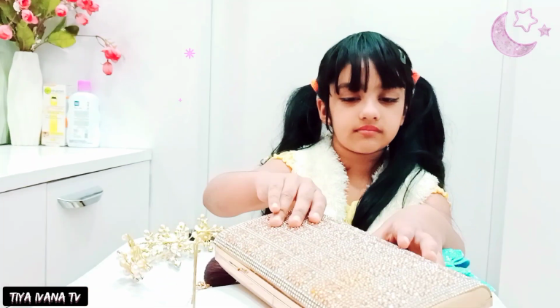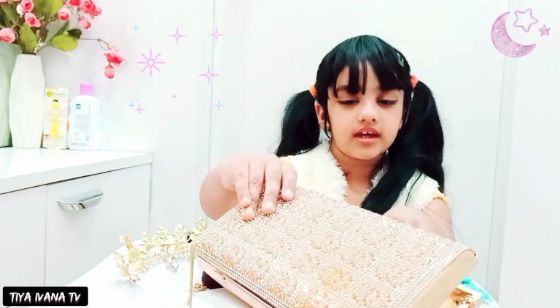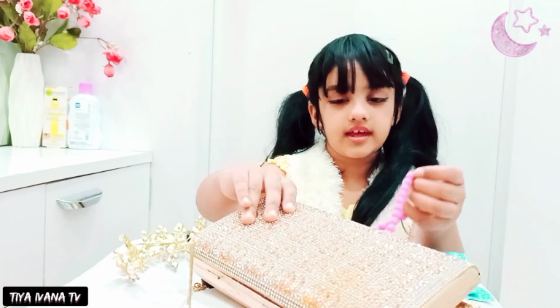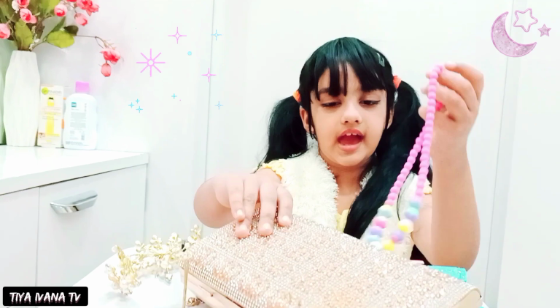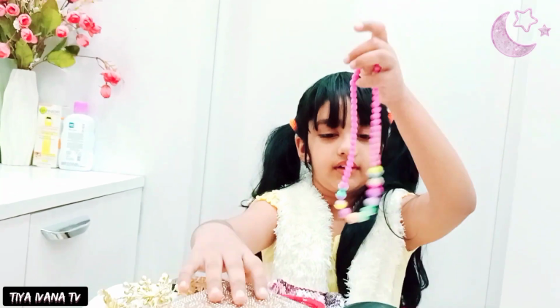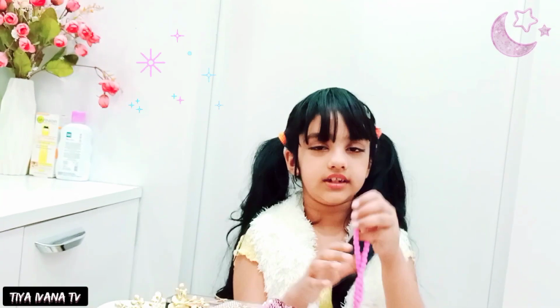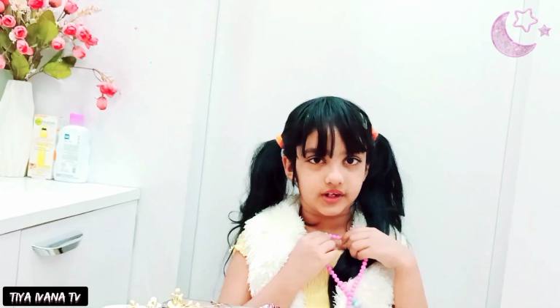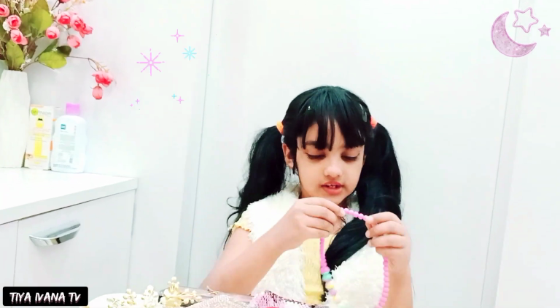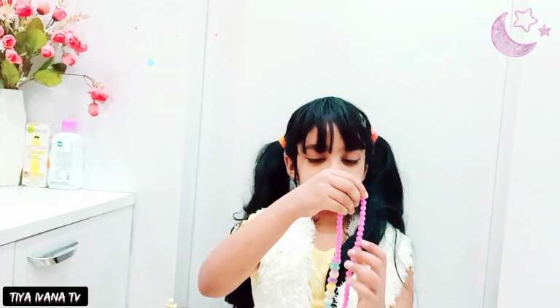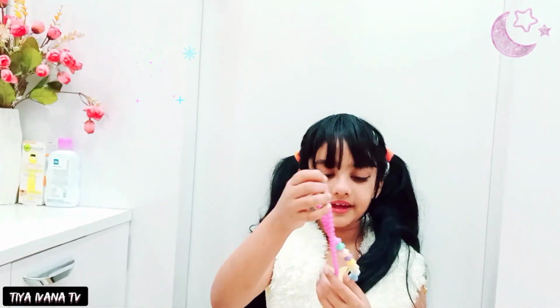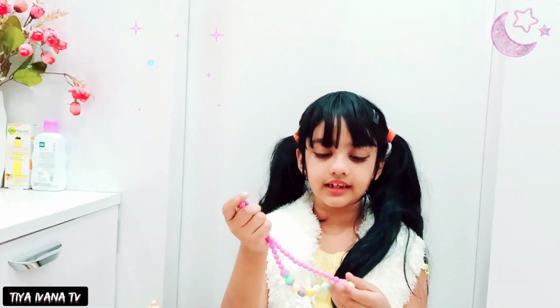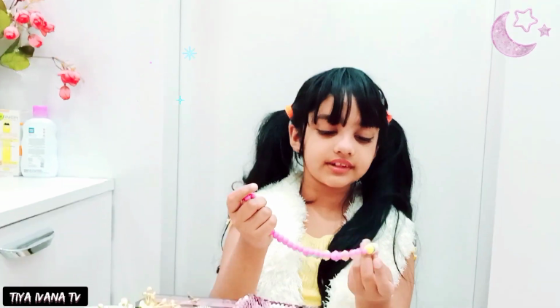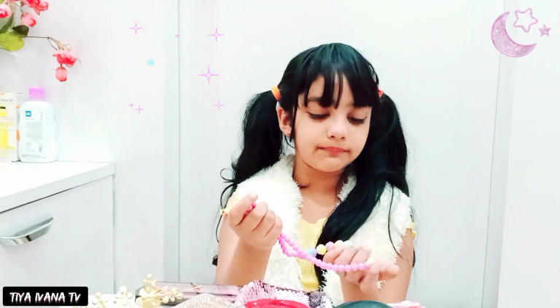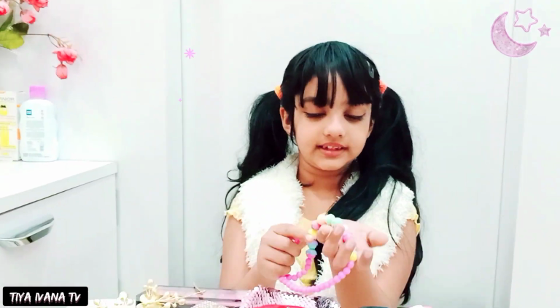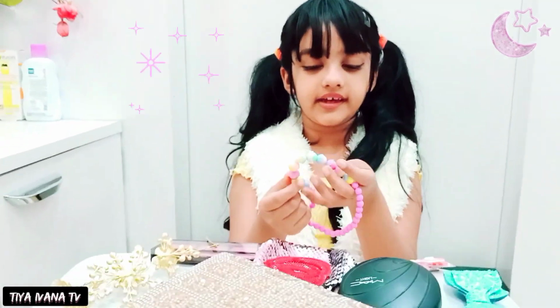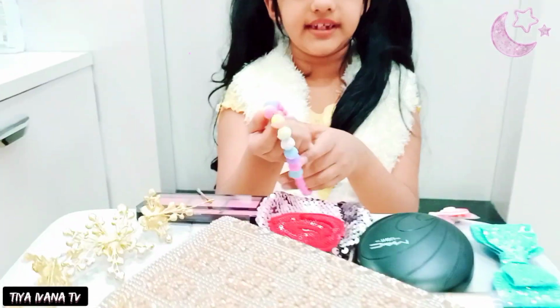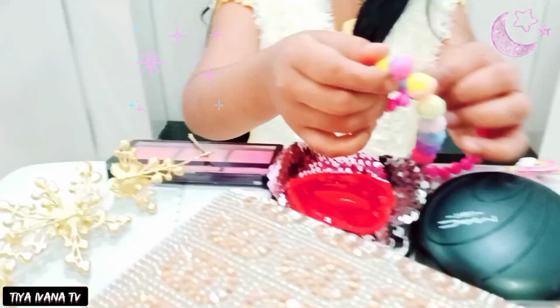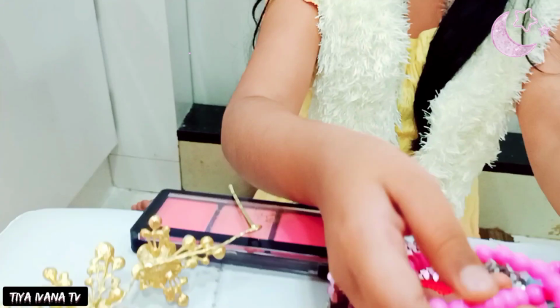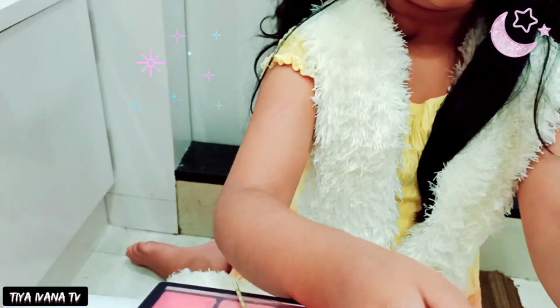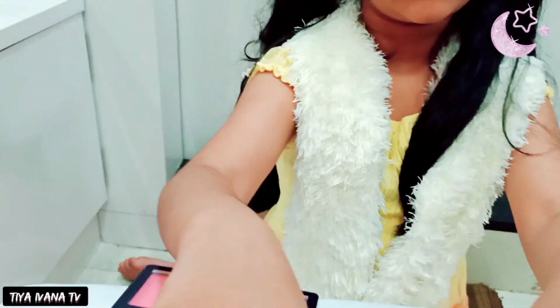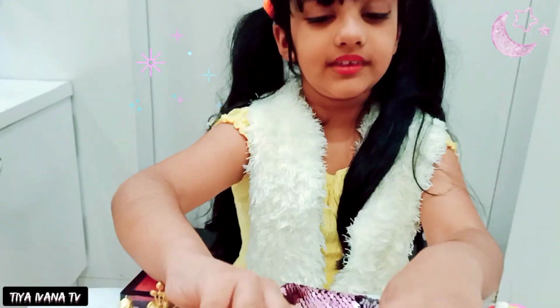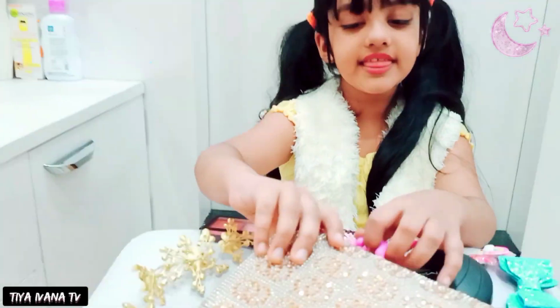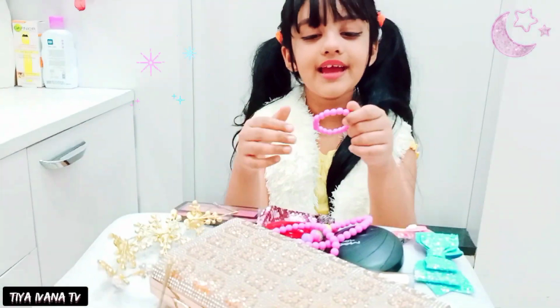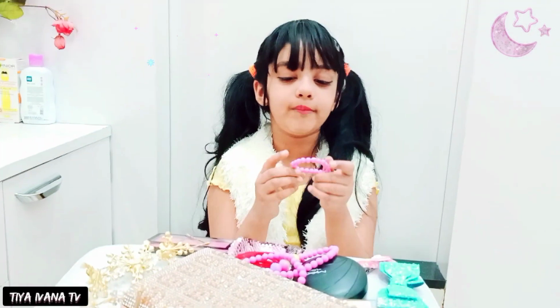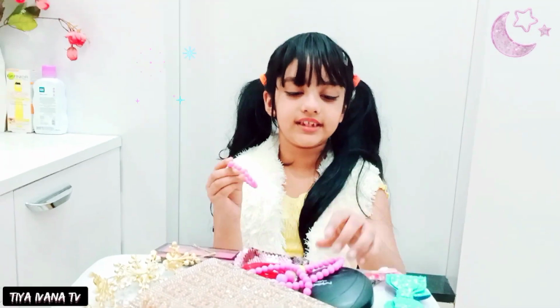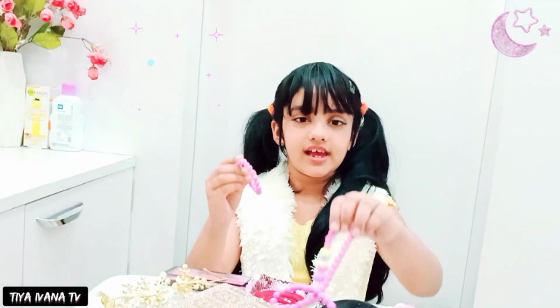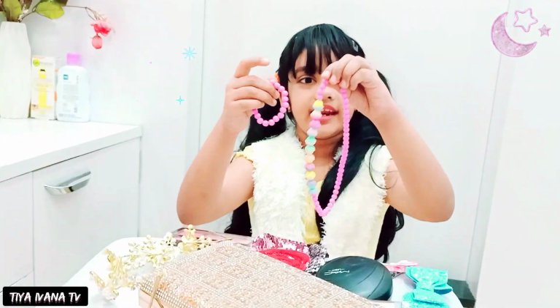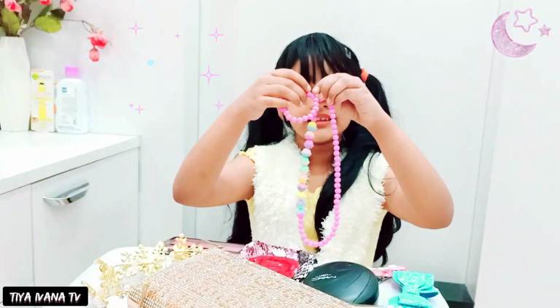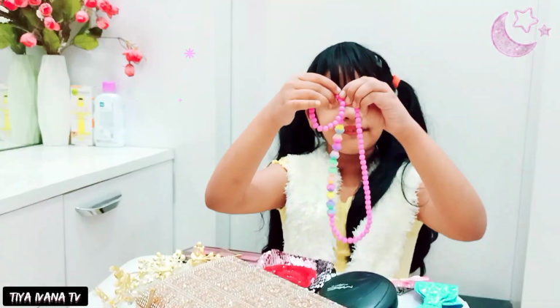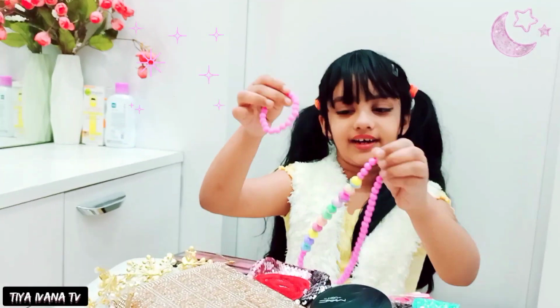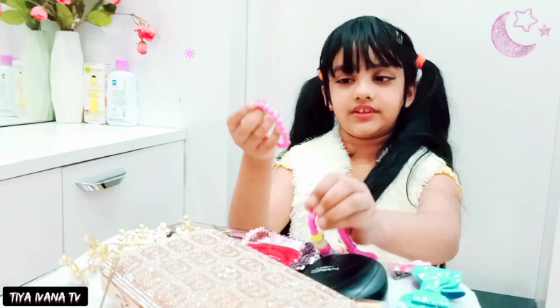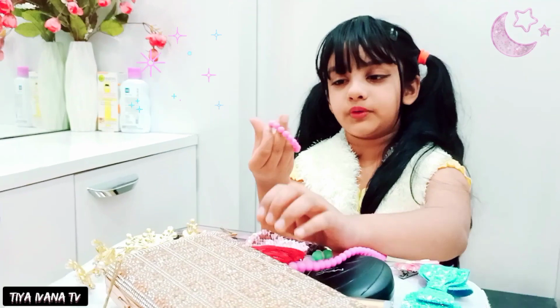And then we have our necklace to put in here — this is a pink necklace with some hair beads. And then we have our bracelet and it has the same color, like this.